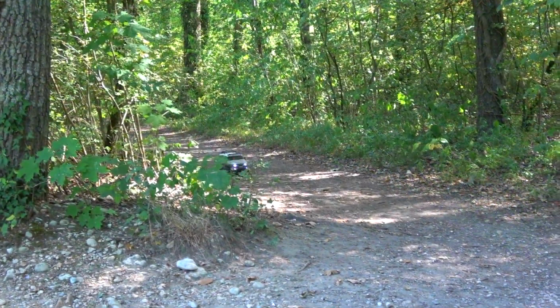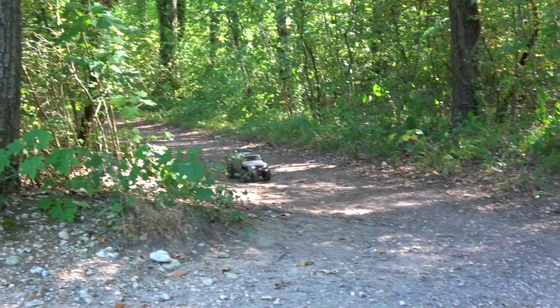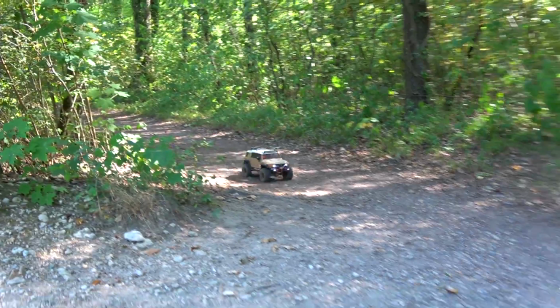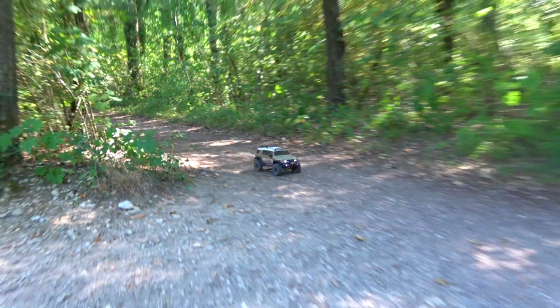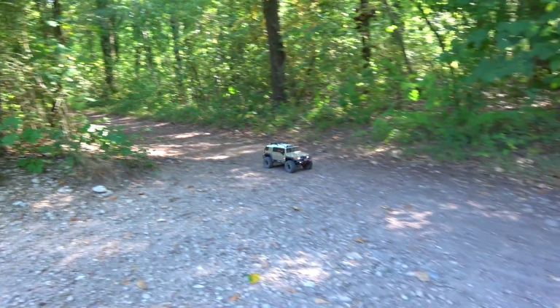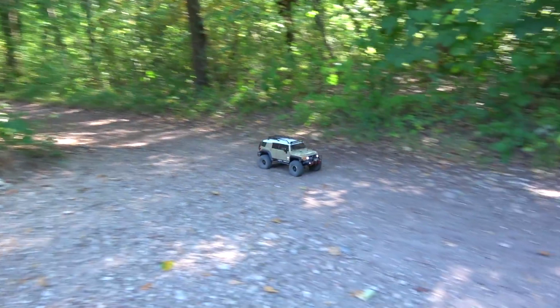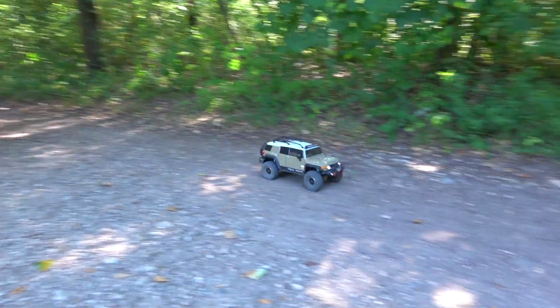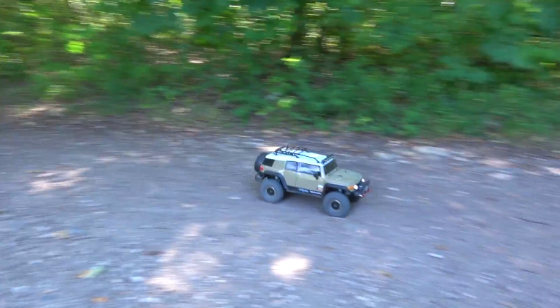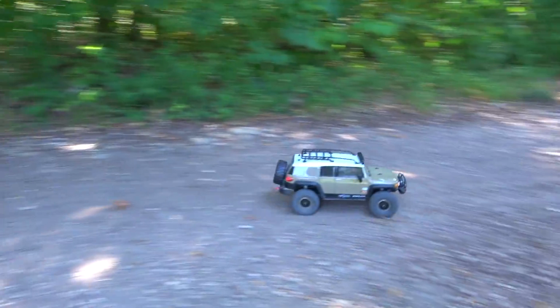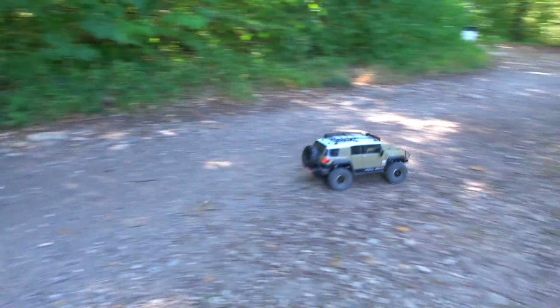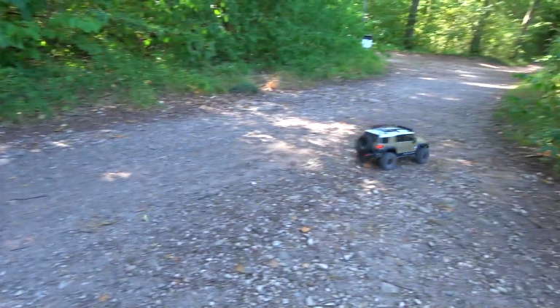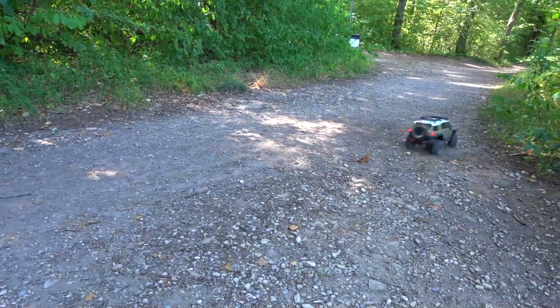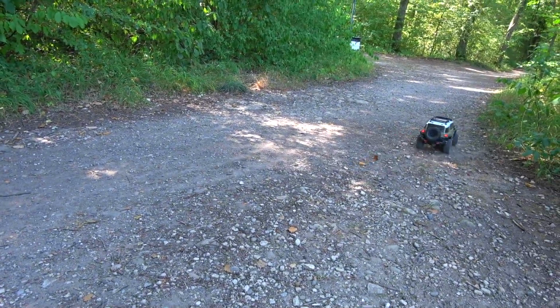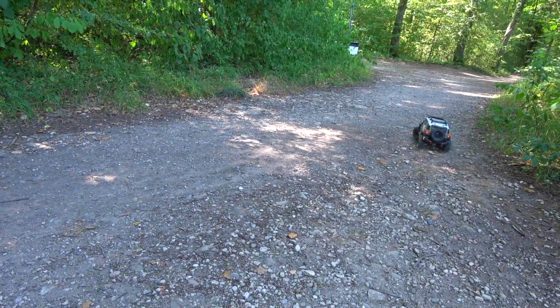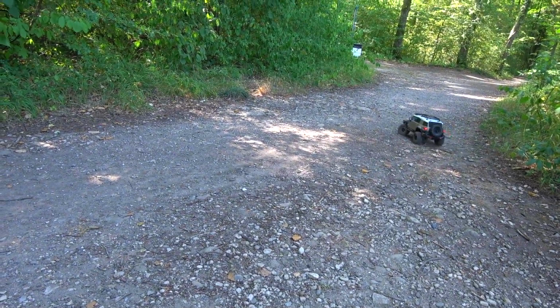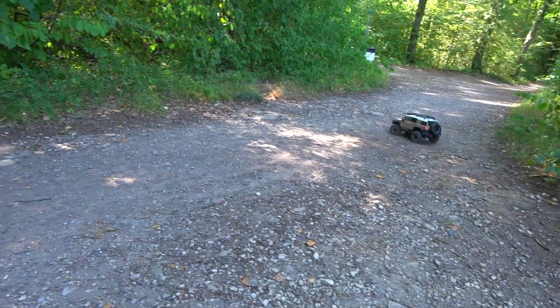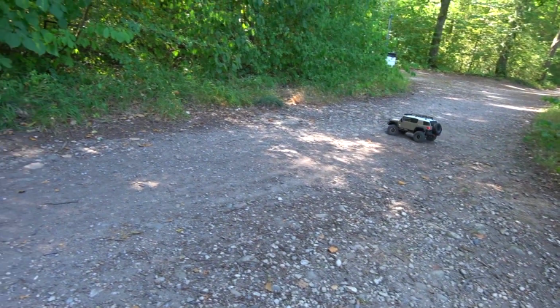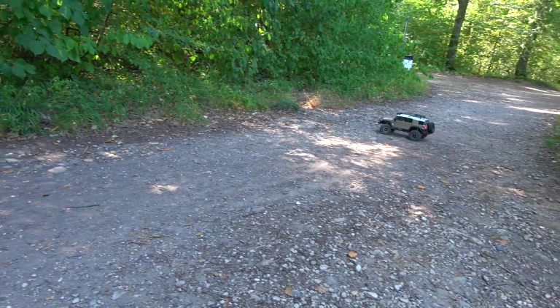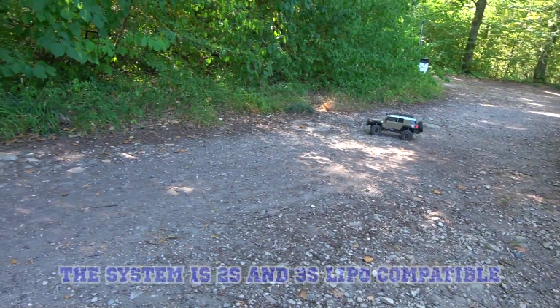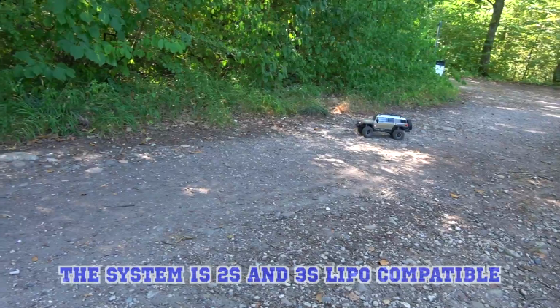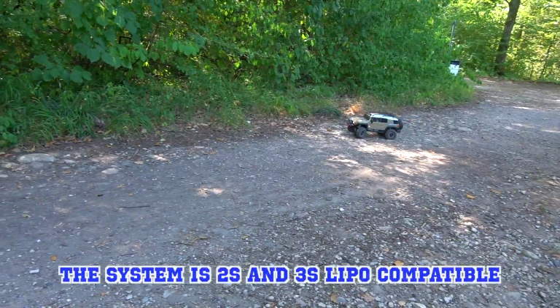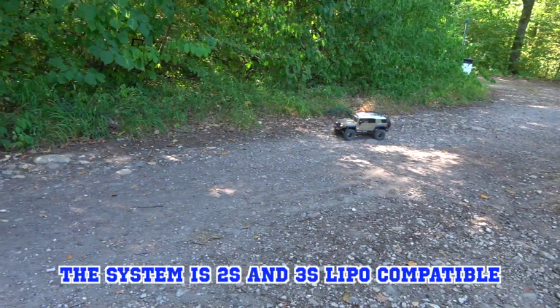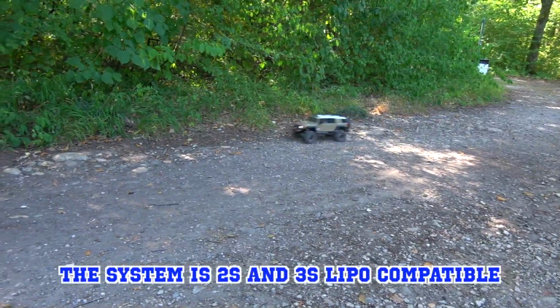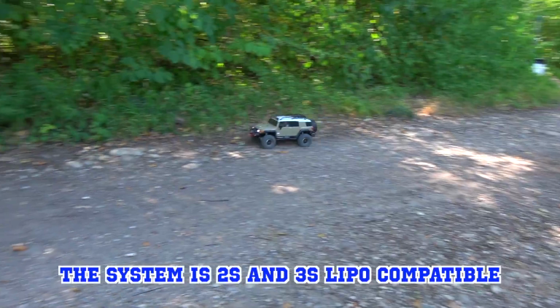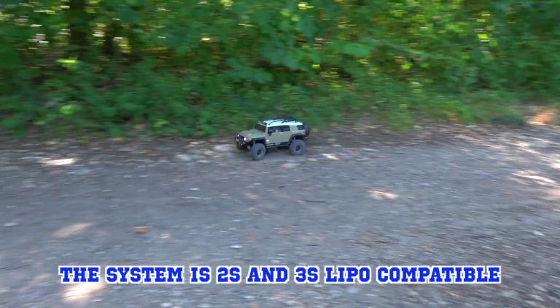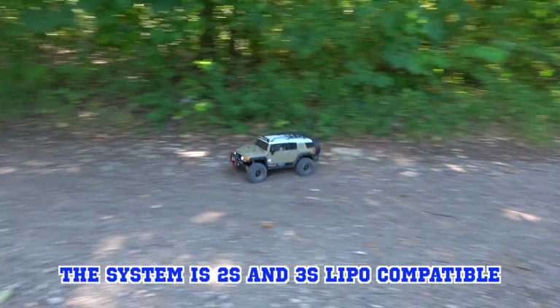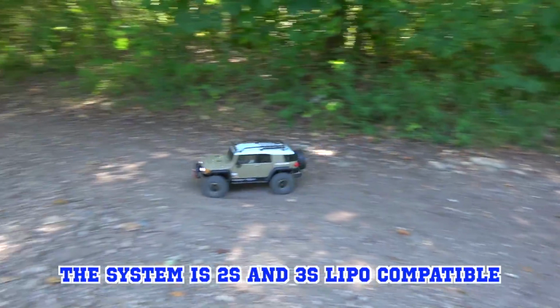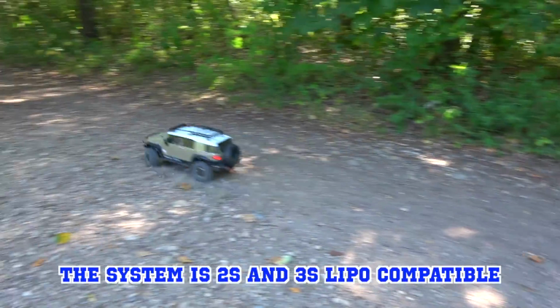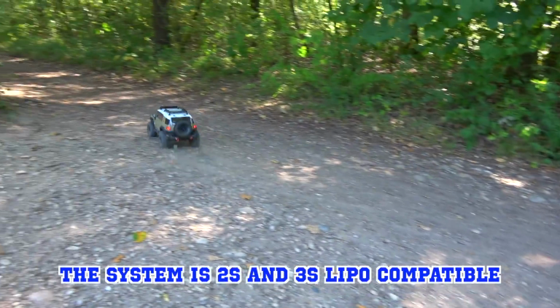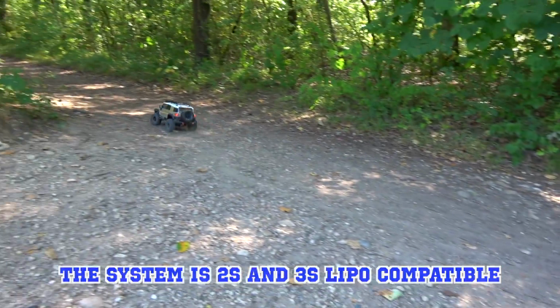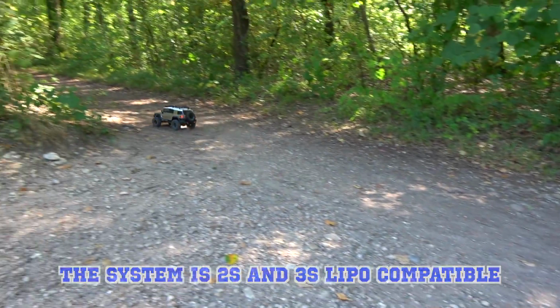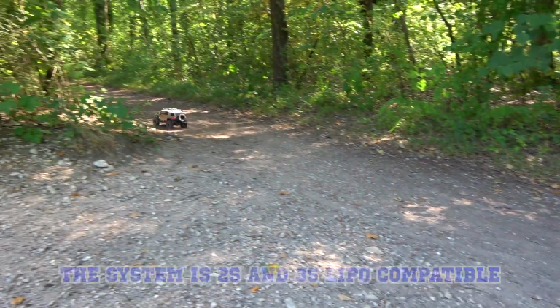Here you can see the top speed of the 2300 kV motor. I have the stock pinion in my Venture and drive it with a 2S LiPo battery.